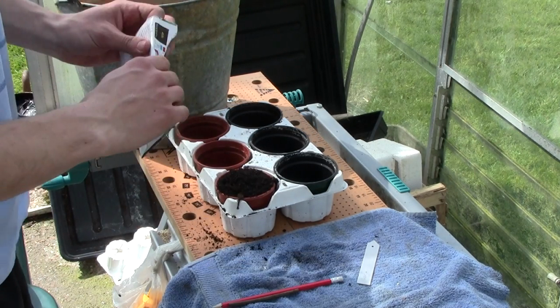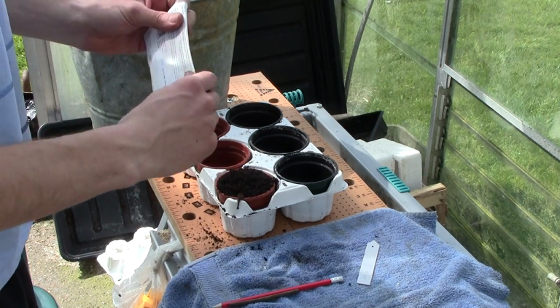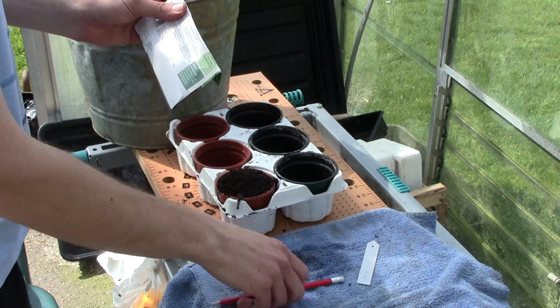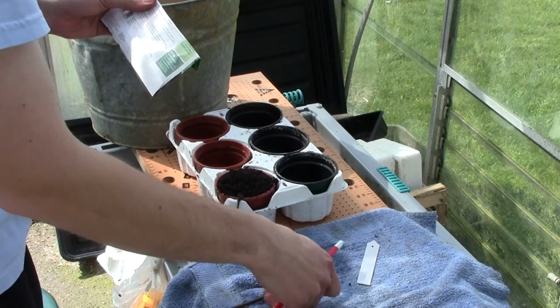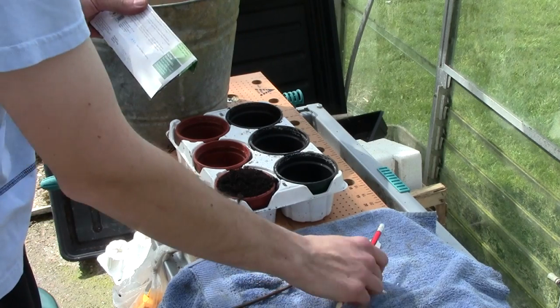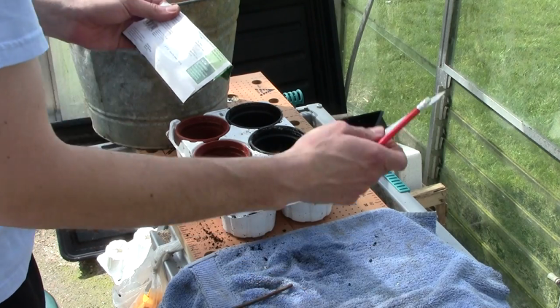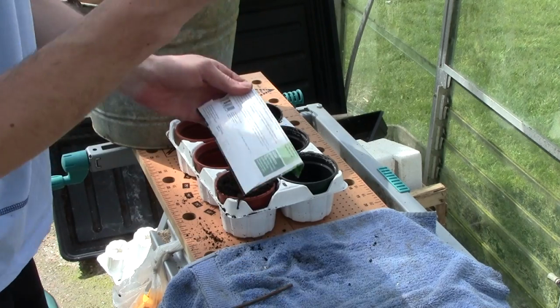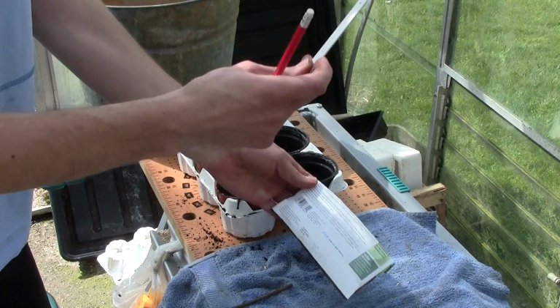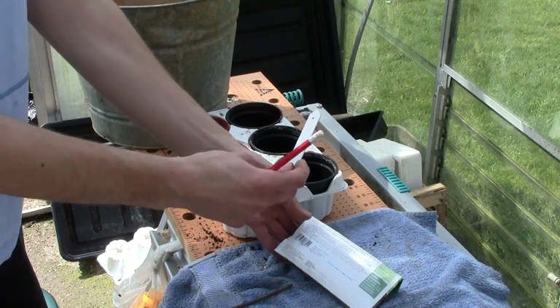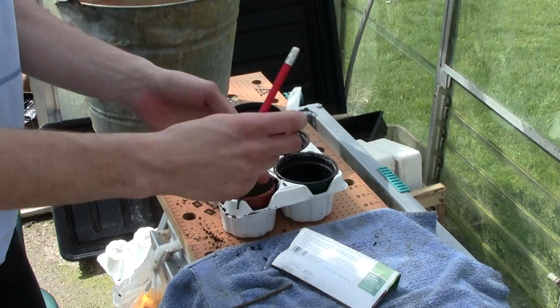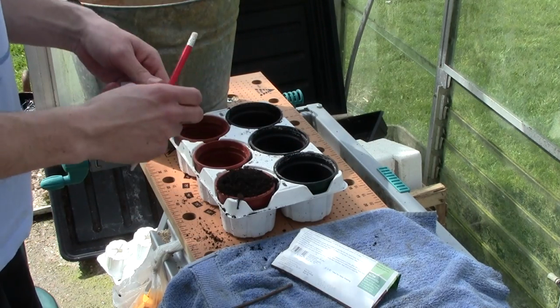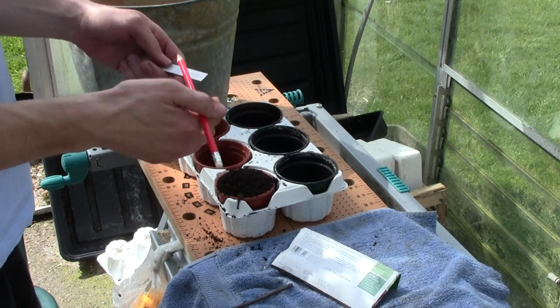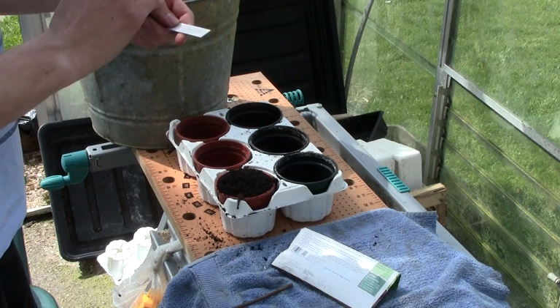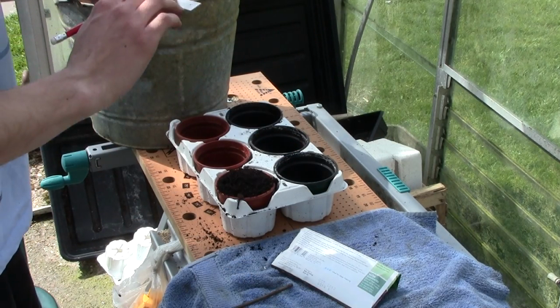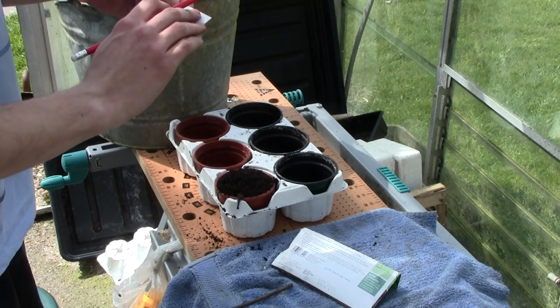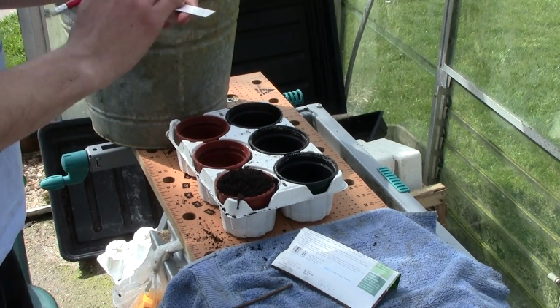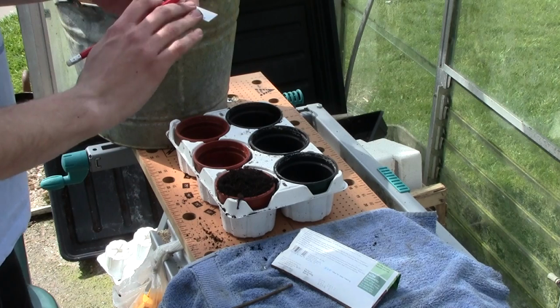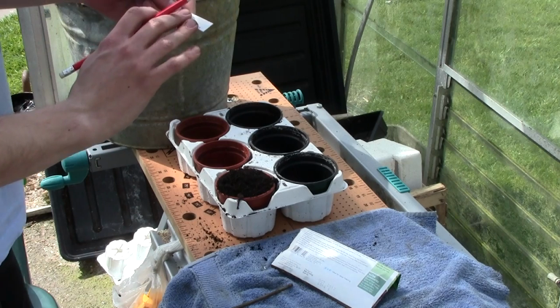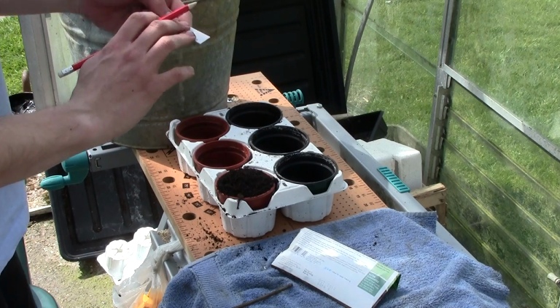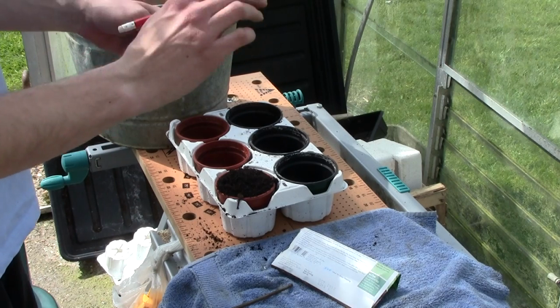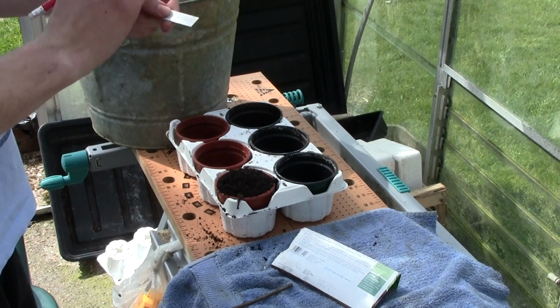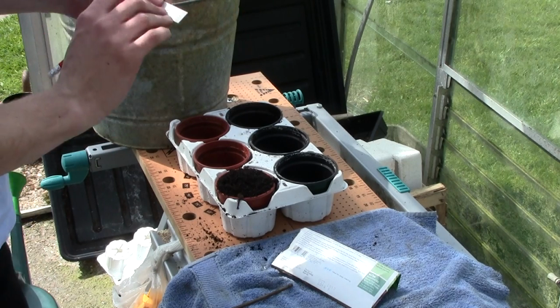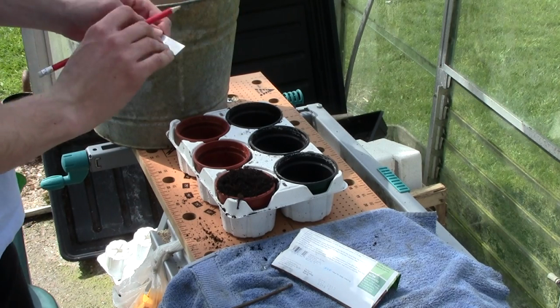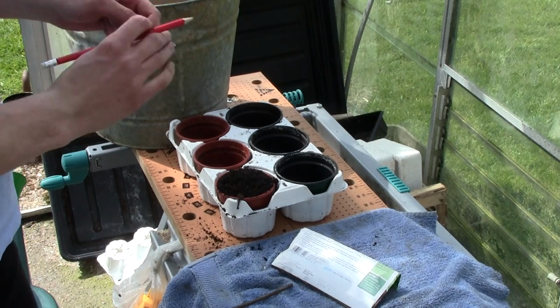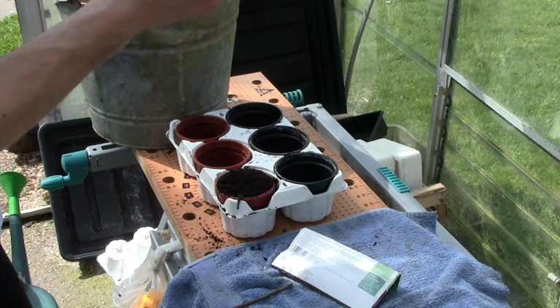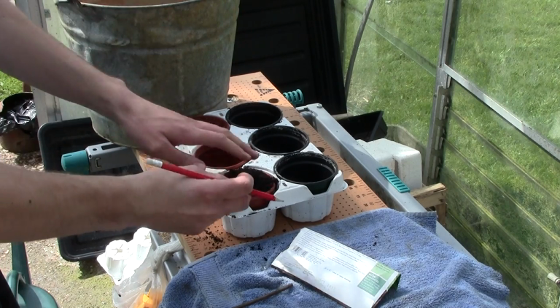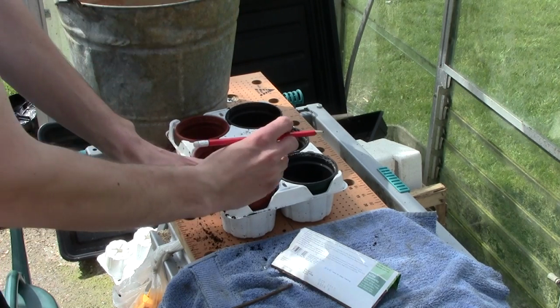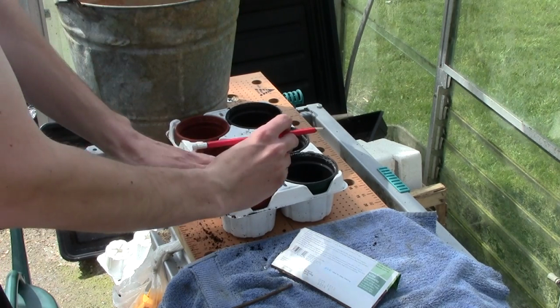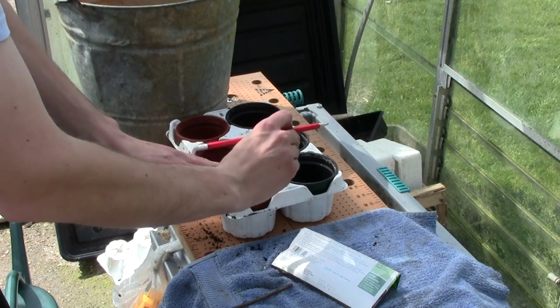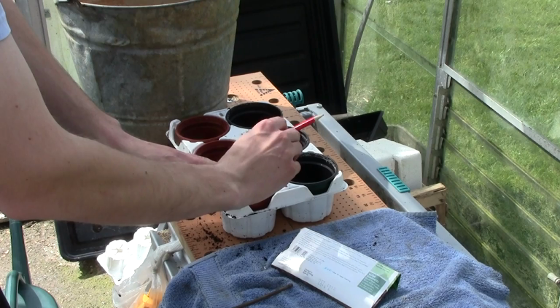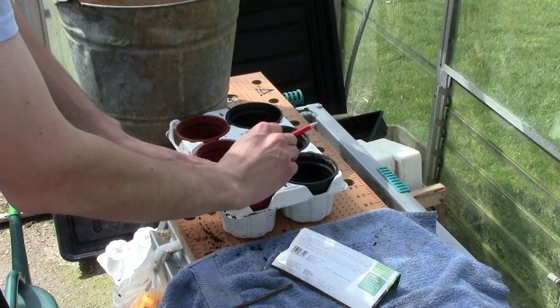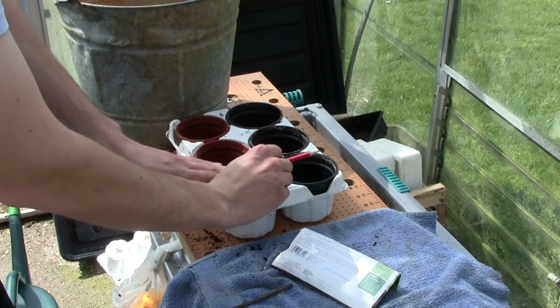Then the next most important thing is to label it up — label it up with the date of sowing and the variety of bean that you are planting. Put the label in.